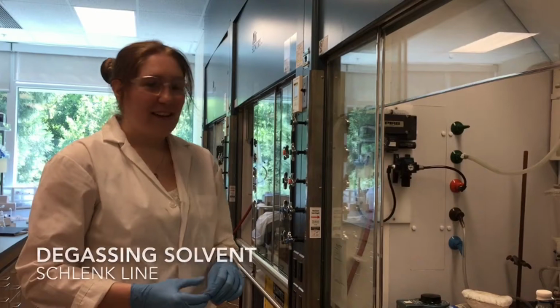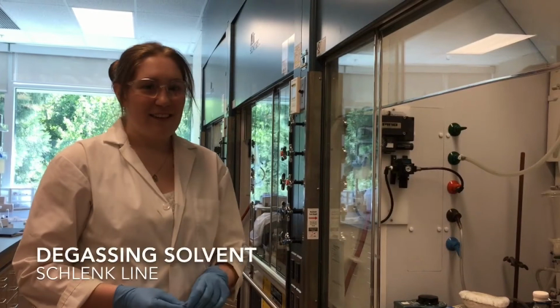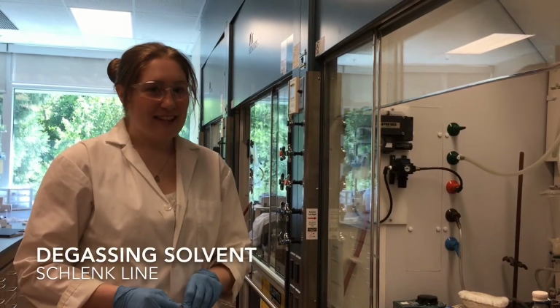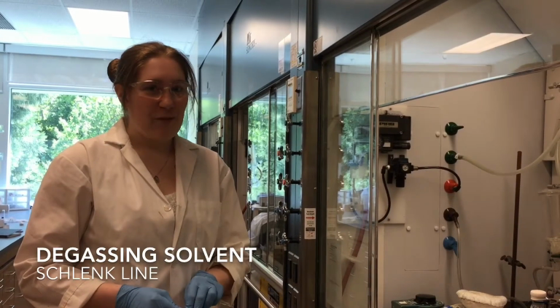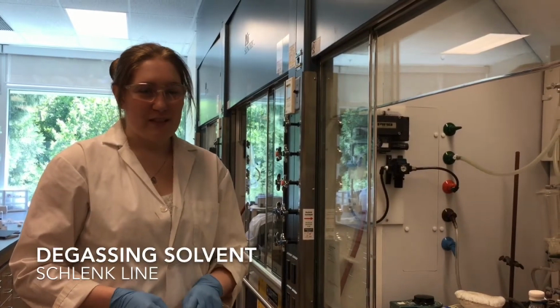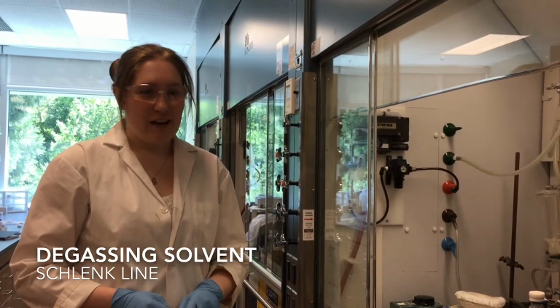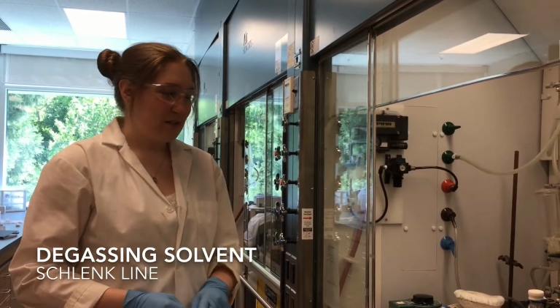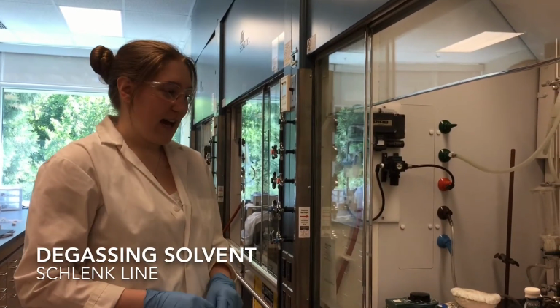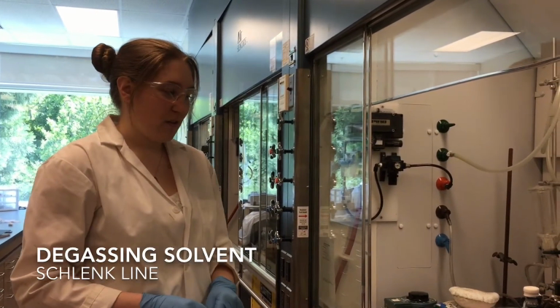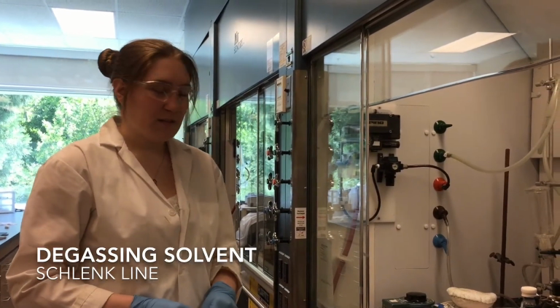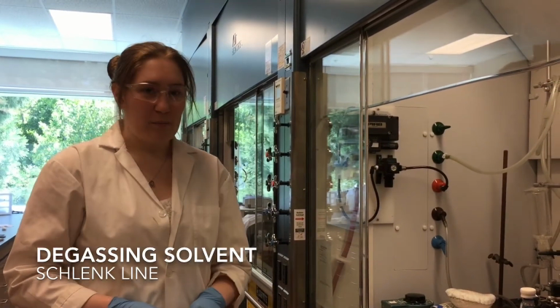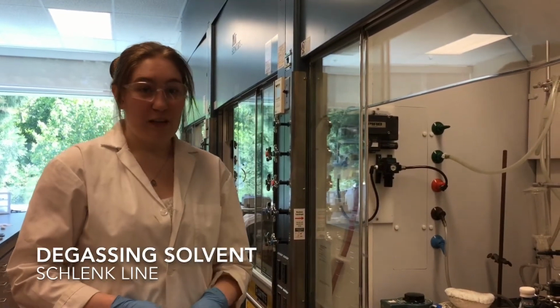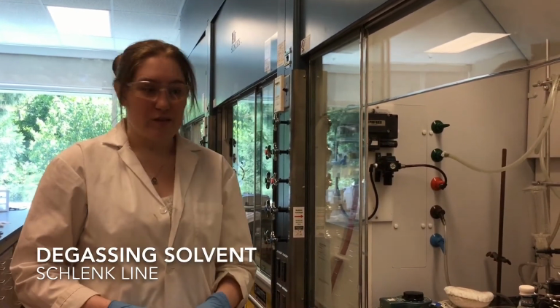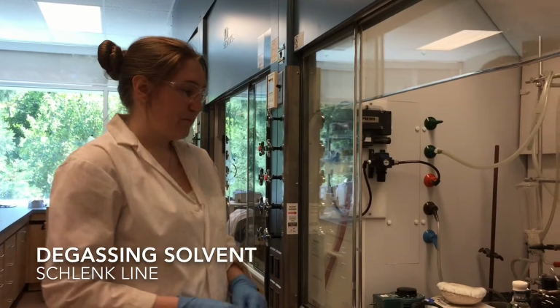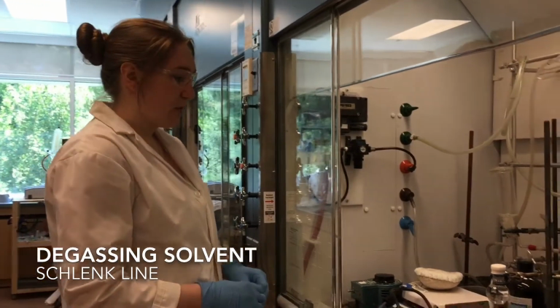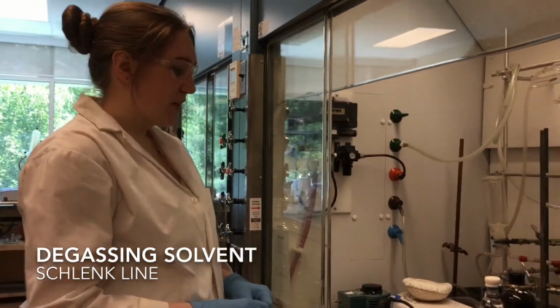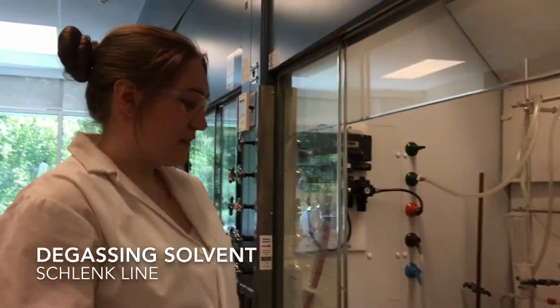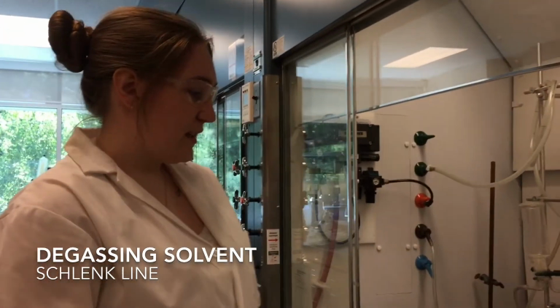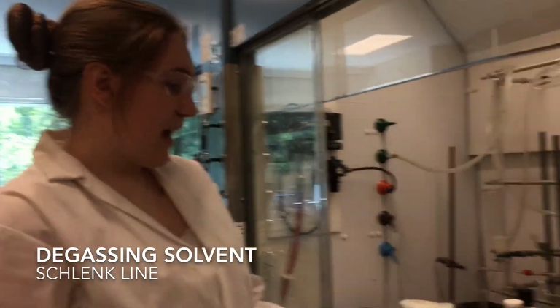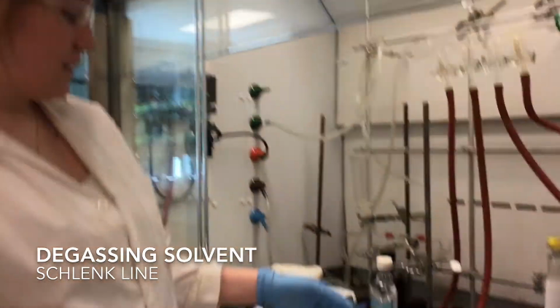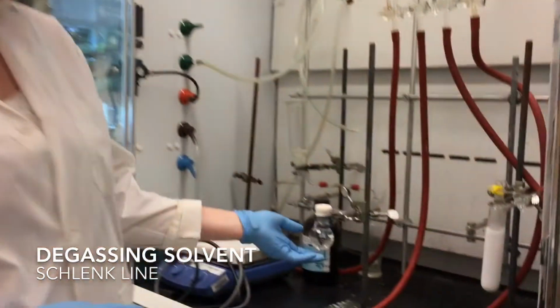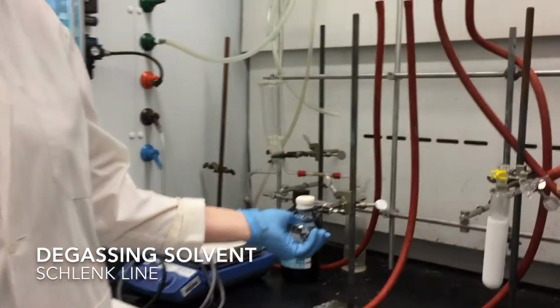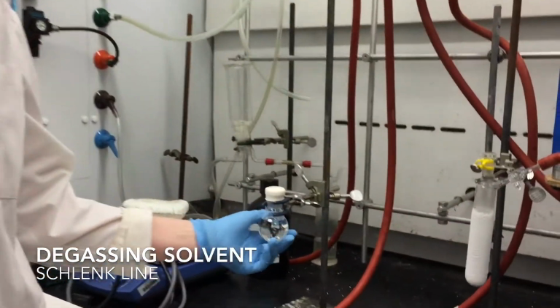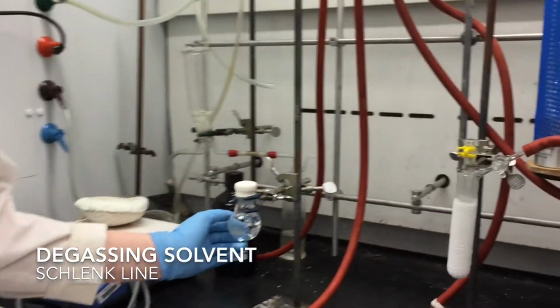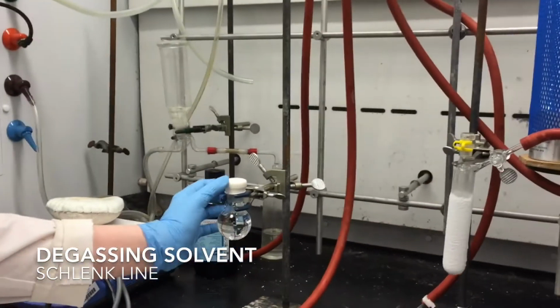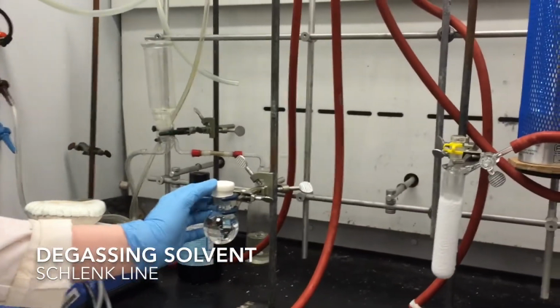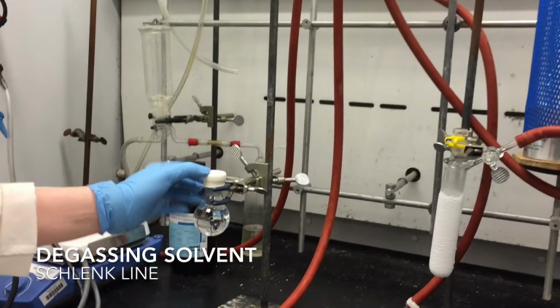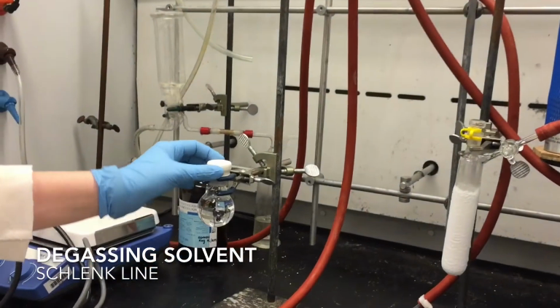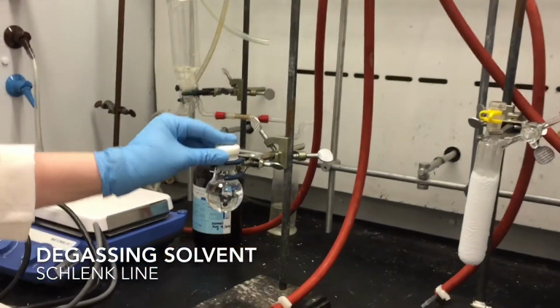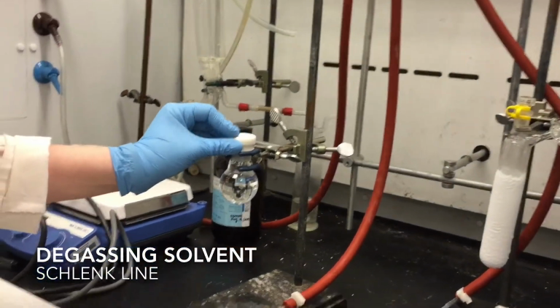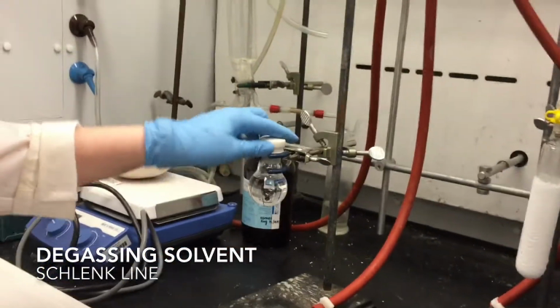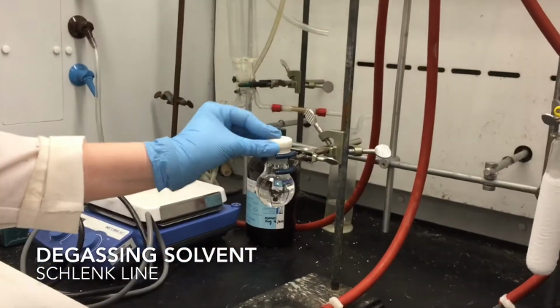Hello, today I will be teaching you how to de-gas solvent by bubbling nitrogen through it. What you're going to need is a flask, a solvent of your choice — in this case we're using ethanol — and a septa to go on top.